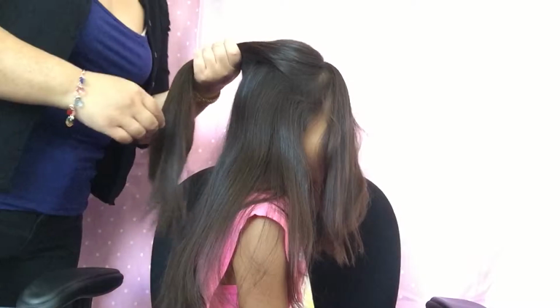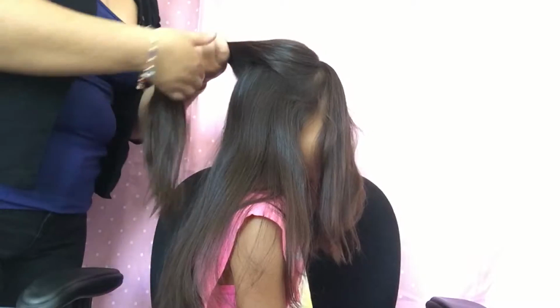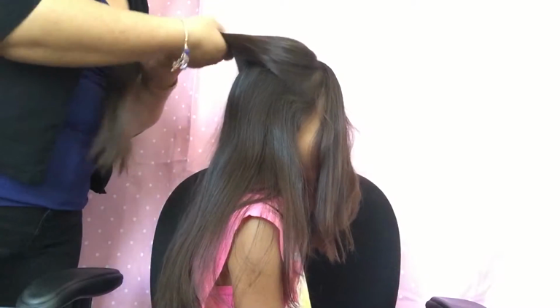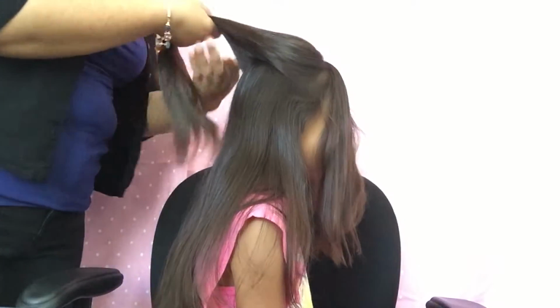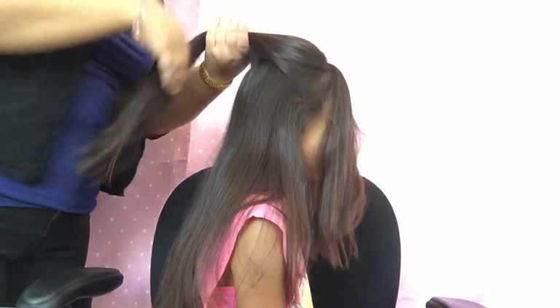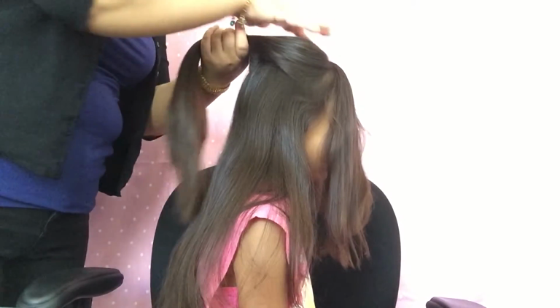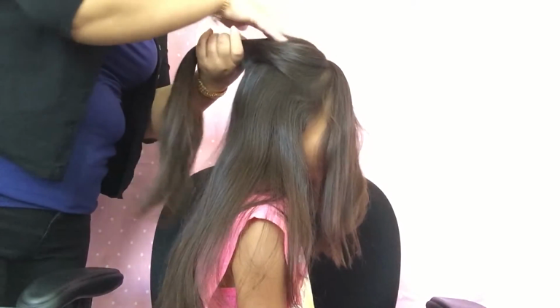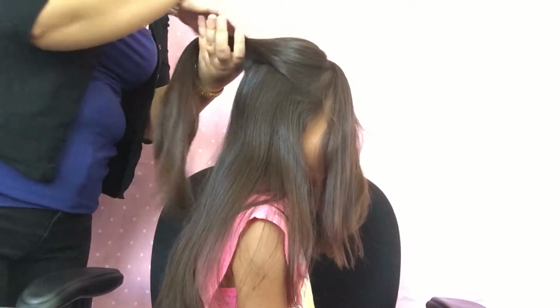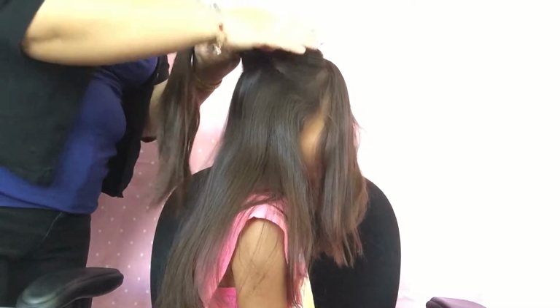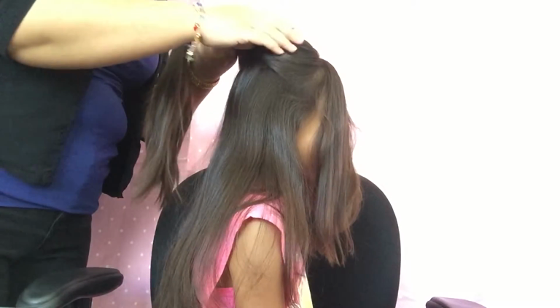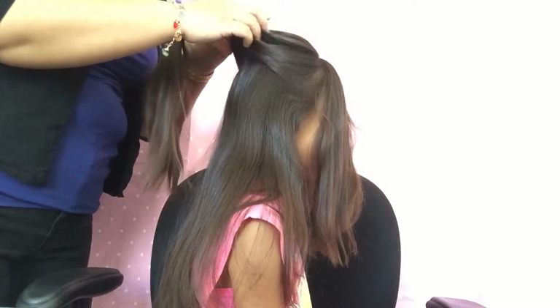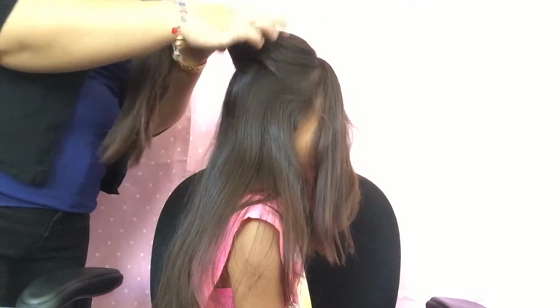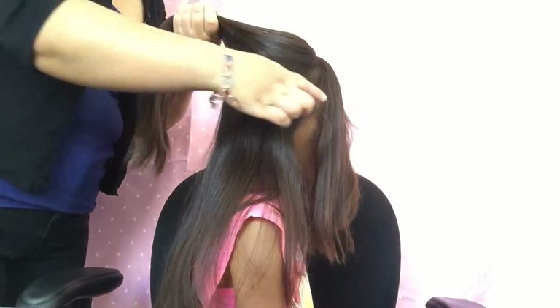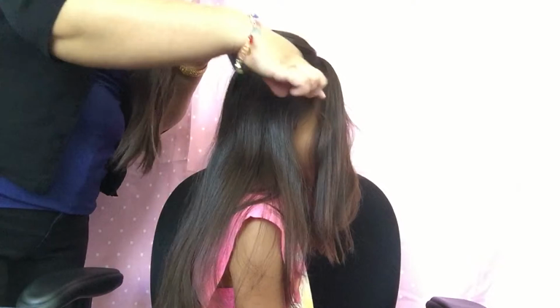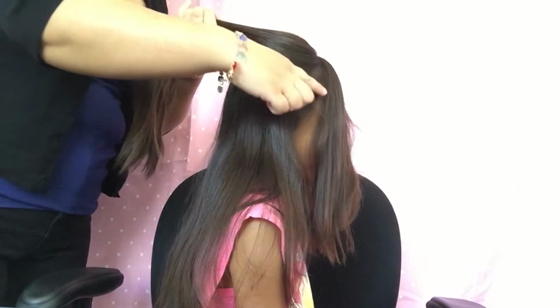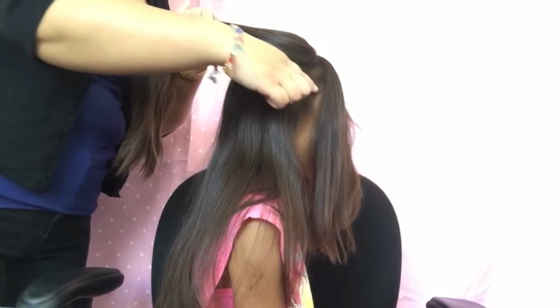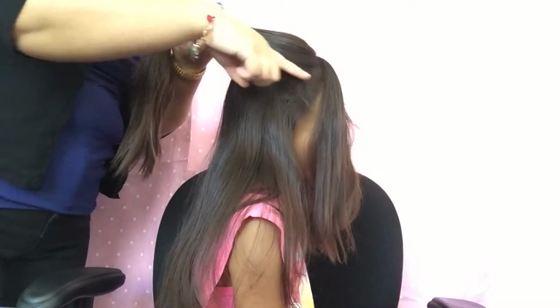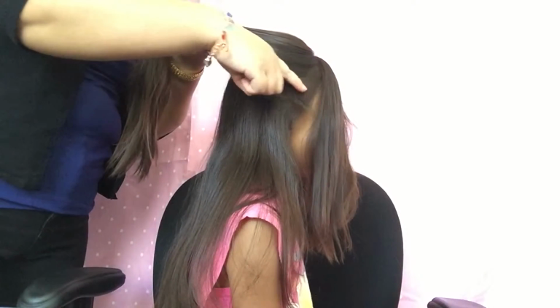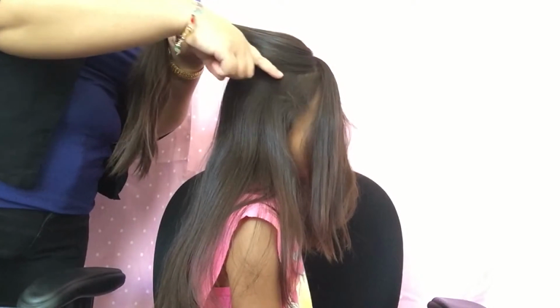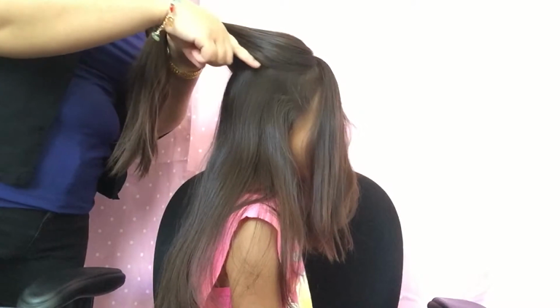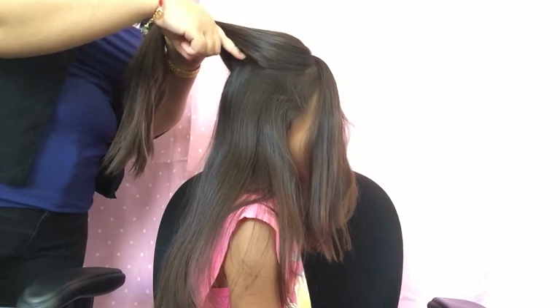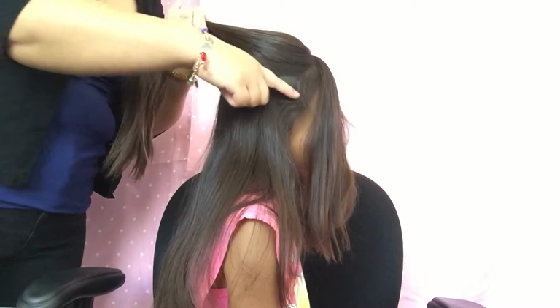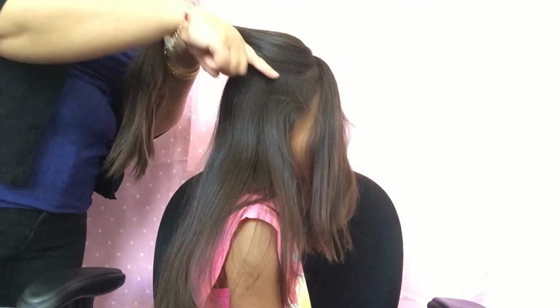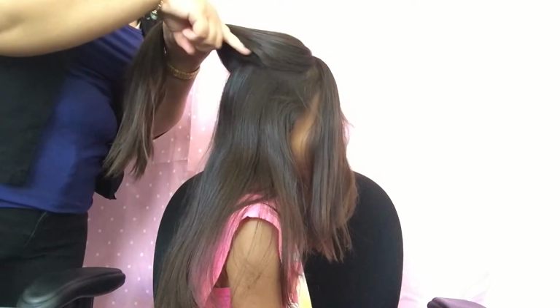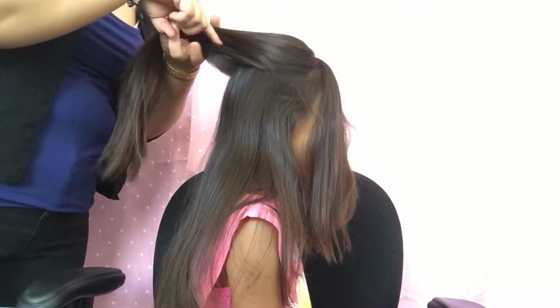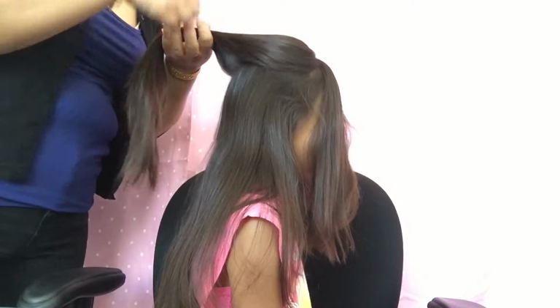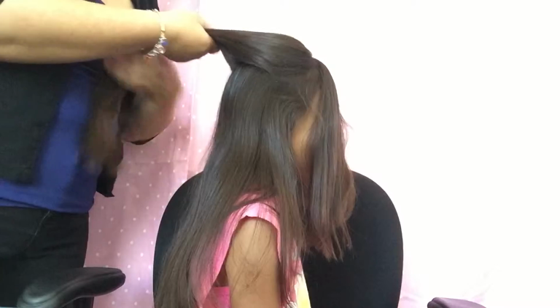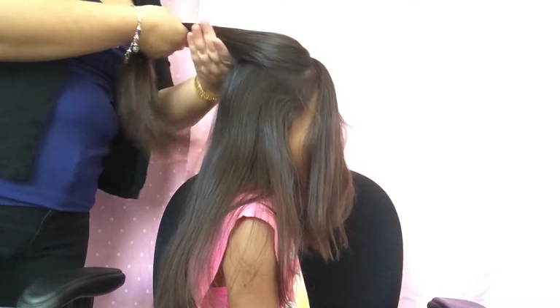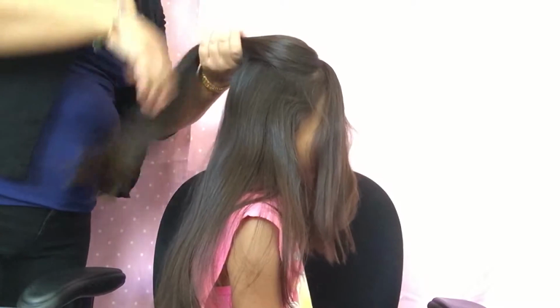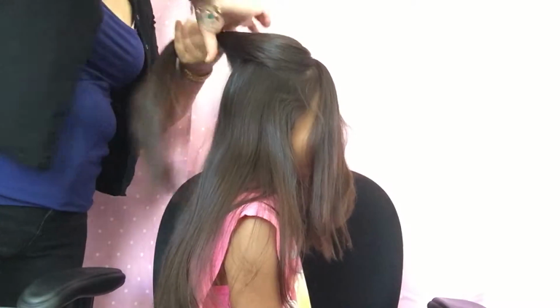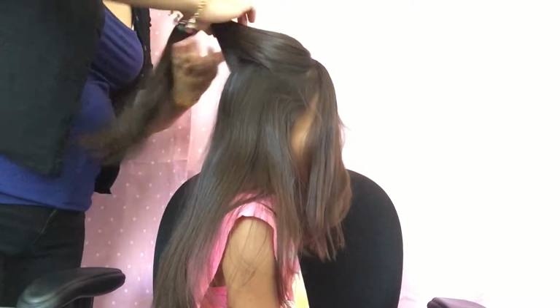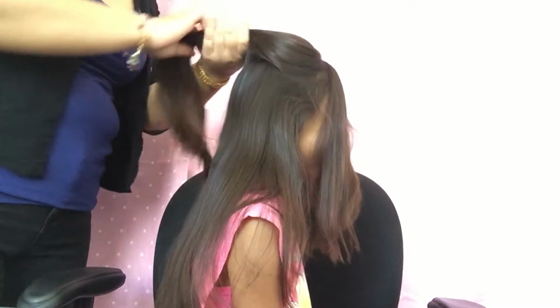So the four sections that I backcombed — I went ahead and did a part going at an angle like this on both sides. Now I'm going to ponytail that.